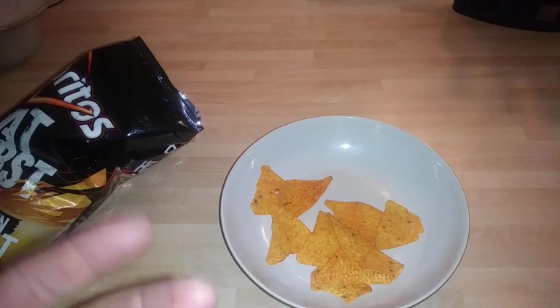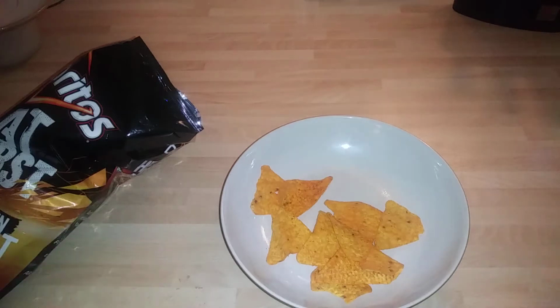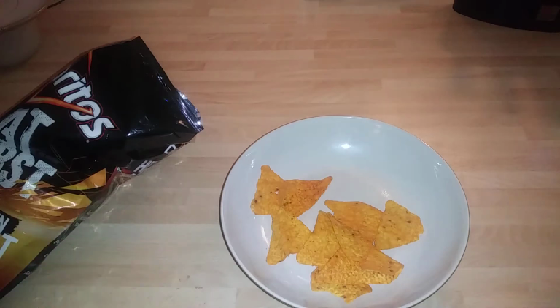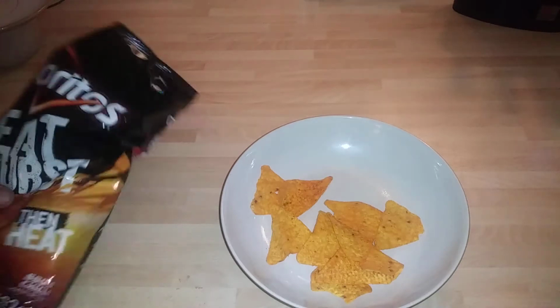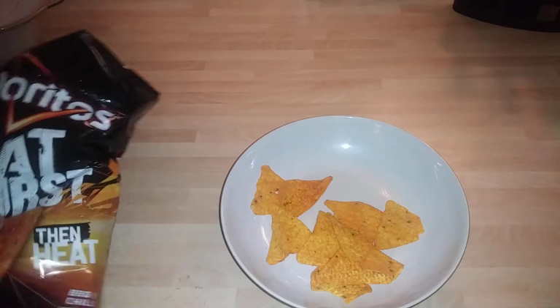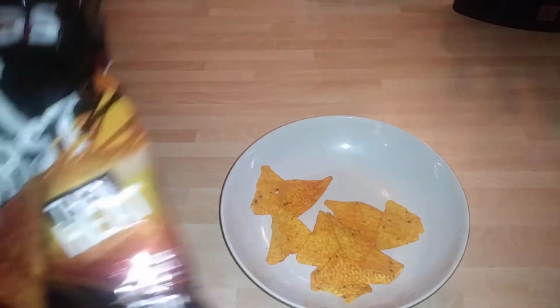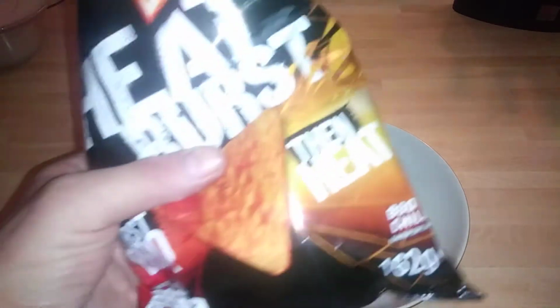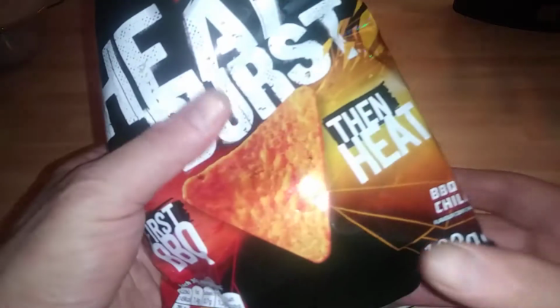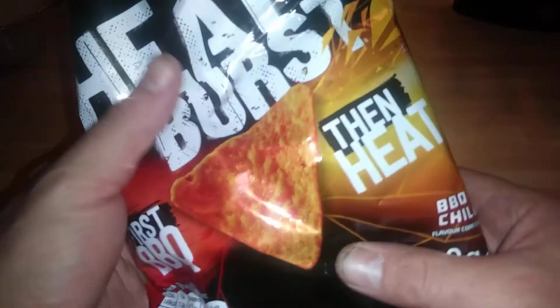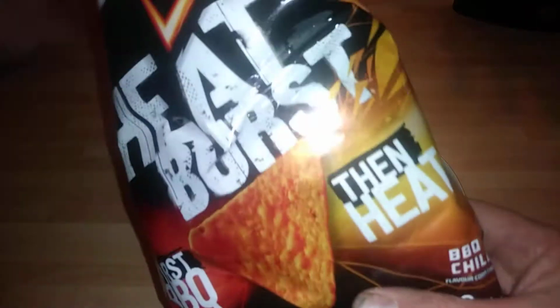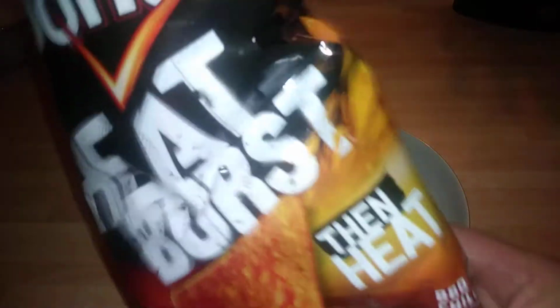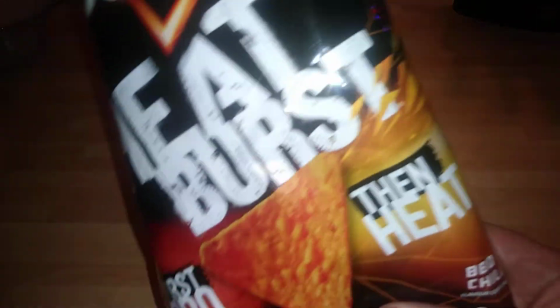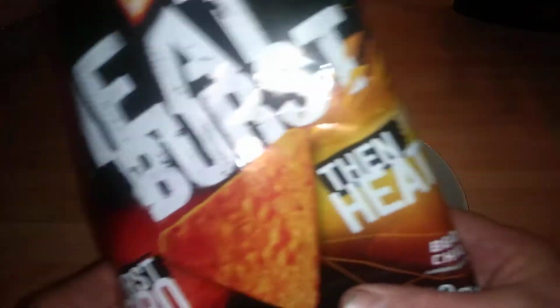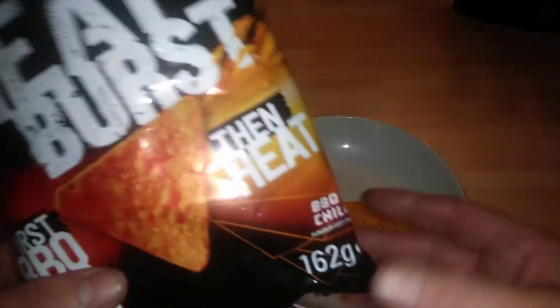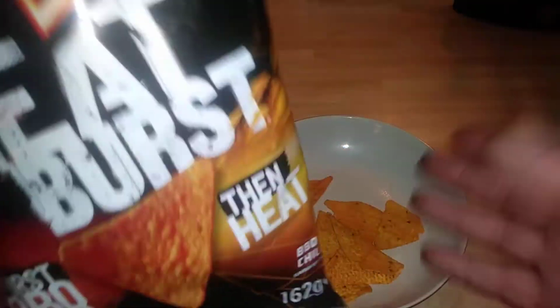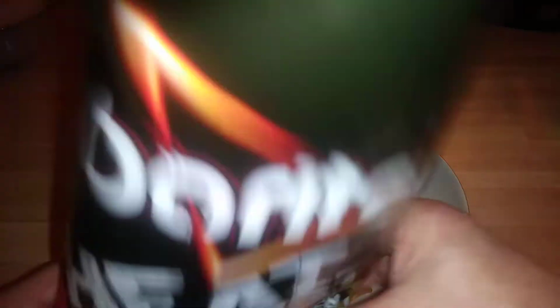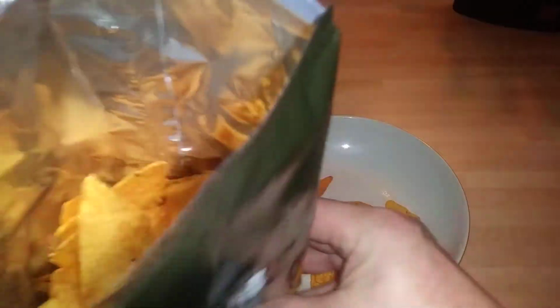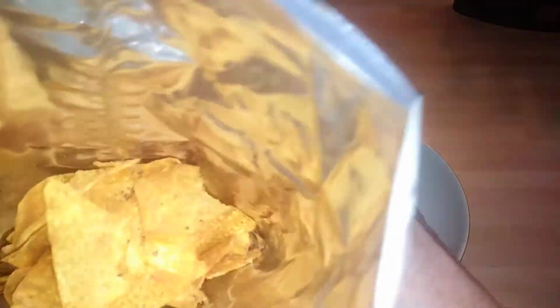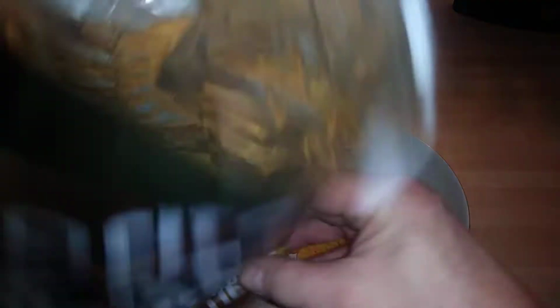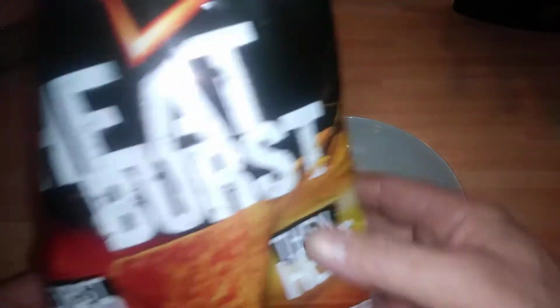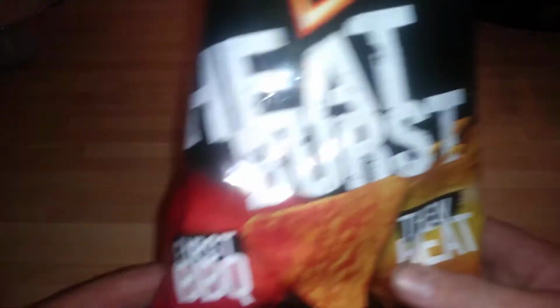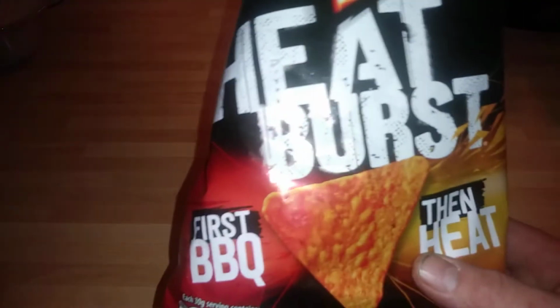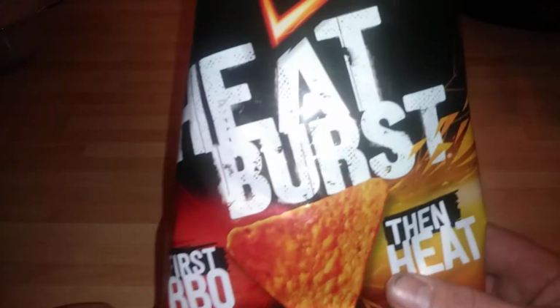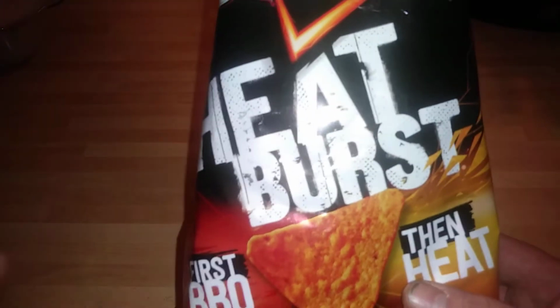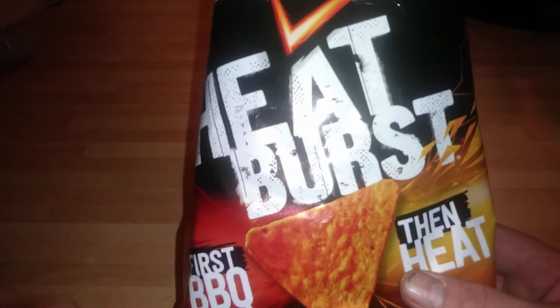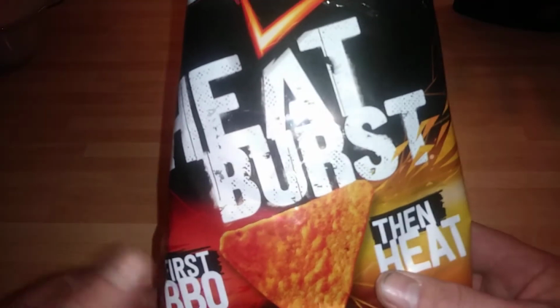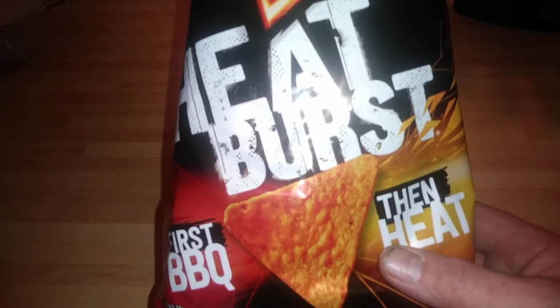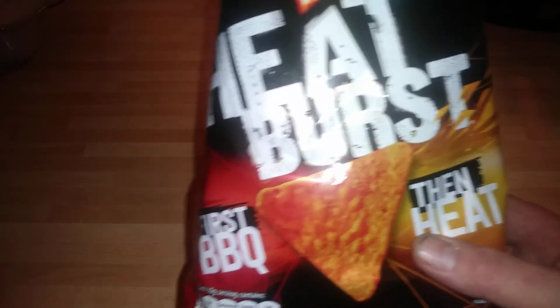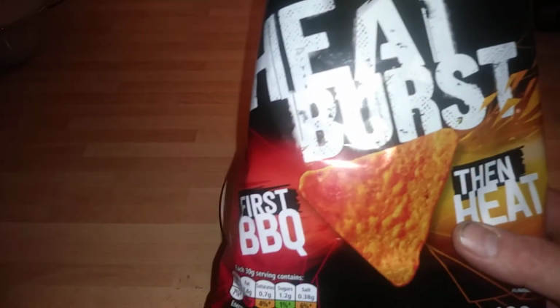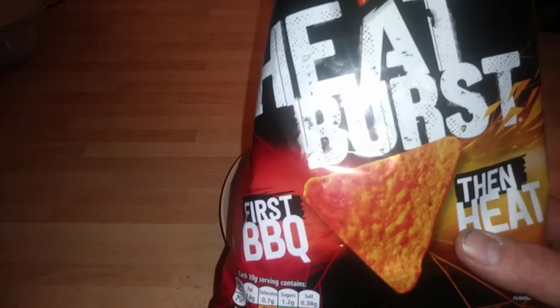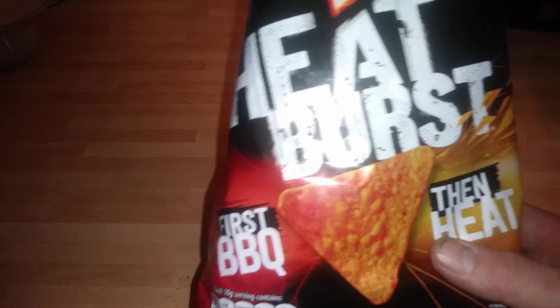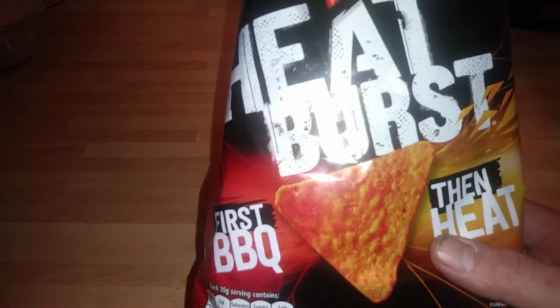They definitely taste the chile and they definitely taste the barbeque. There's definitely a great barbeque taste kicking in there. They're very nice. Definitely recommend that.